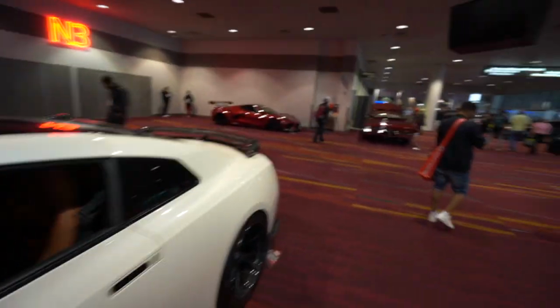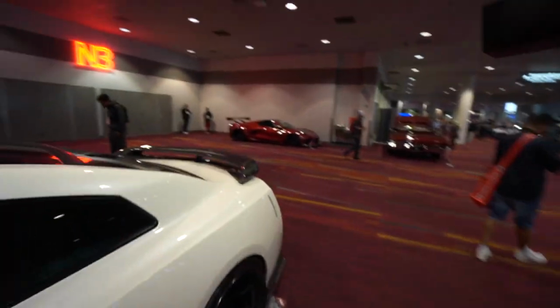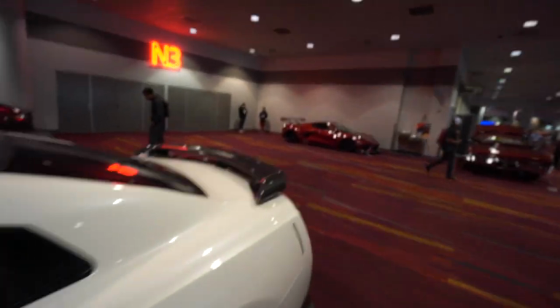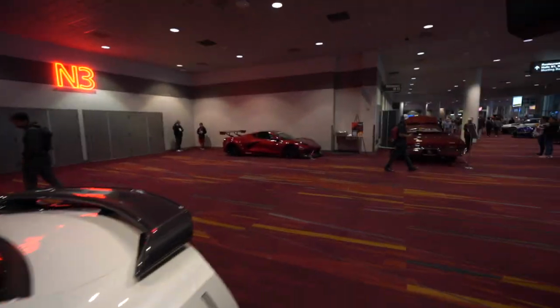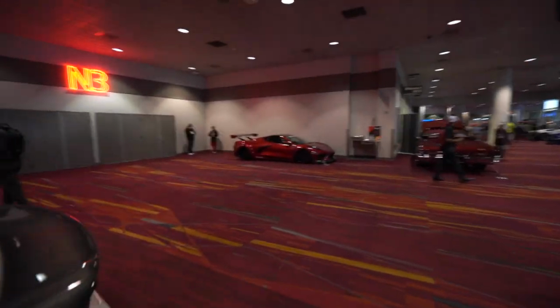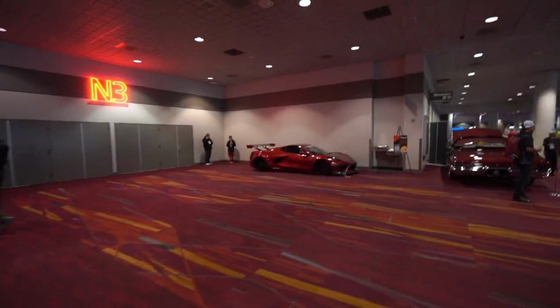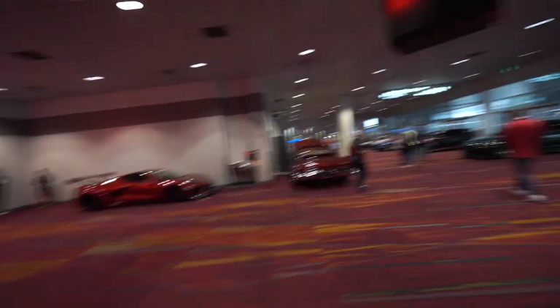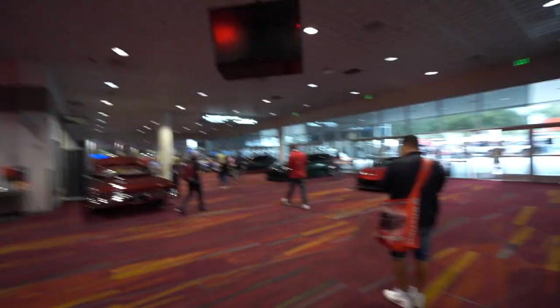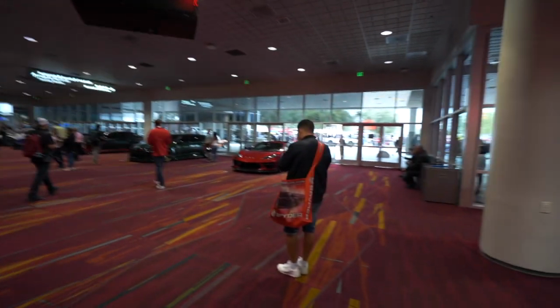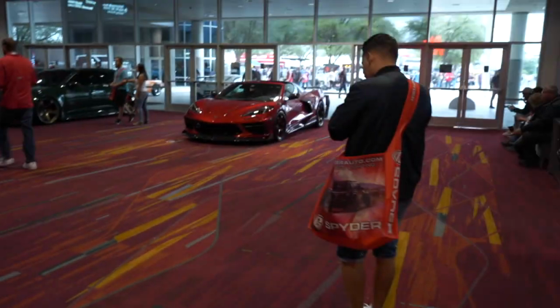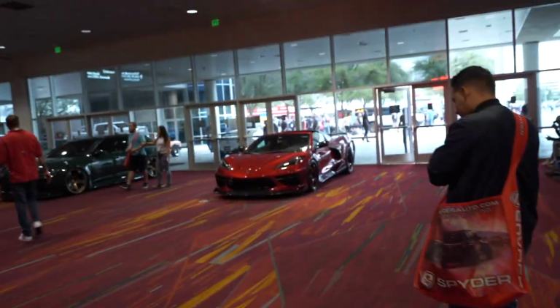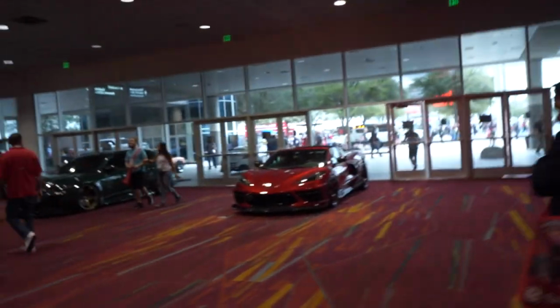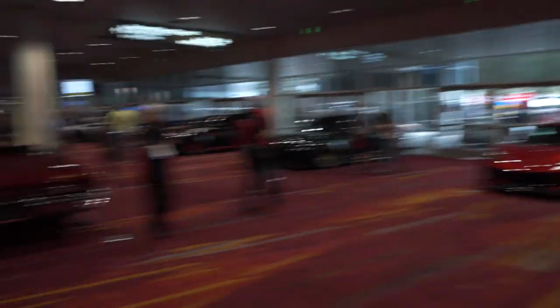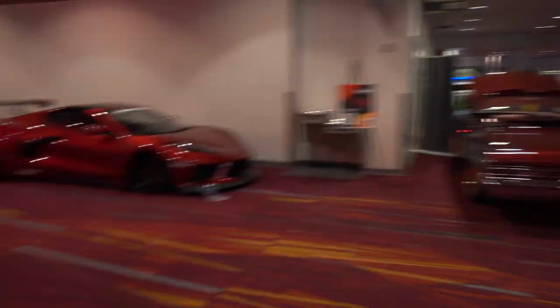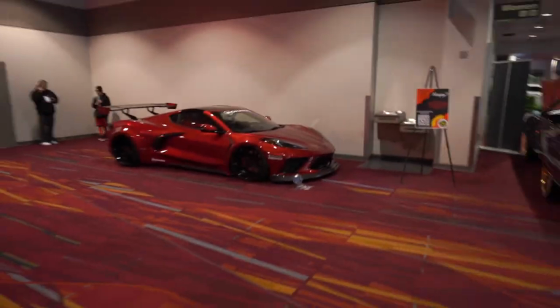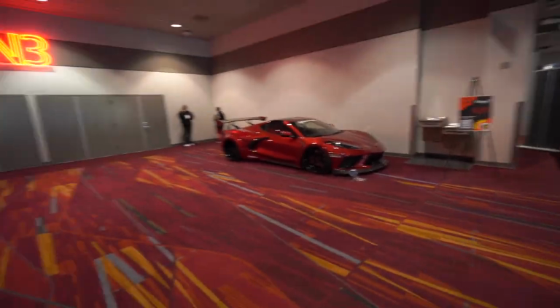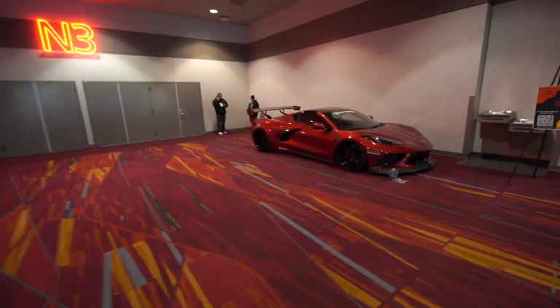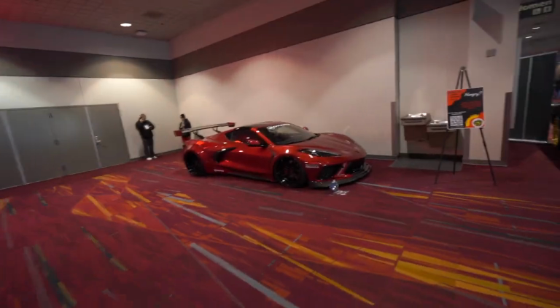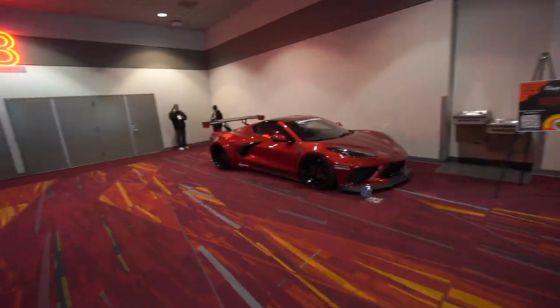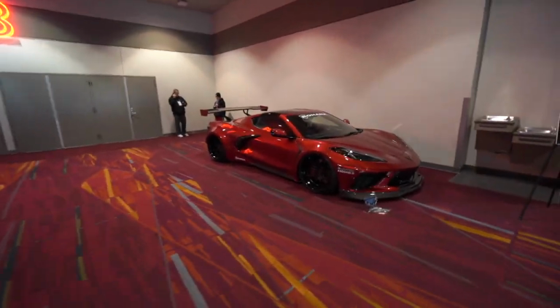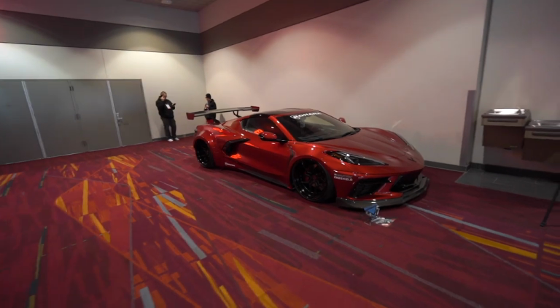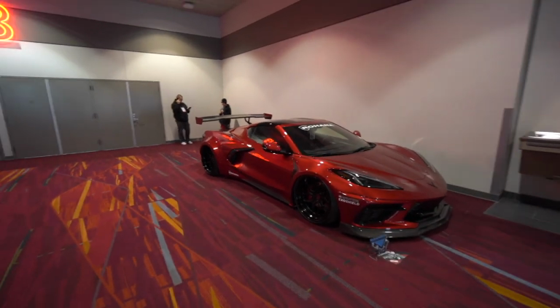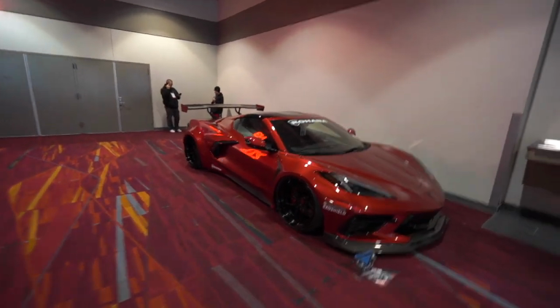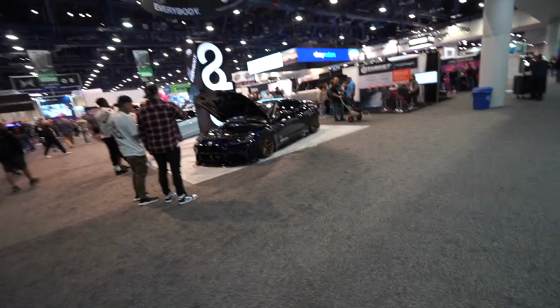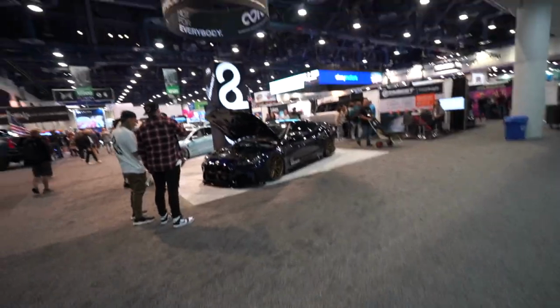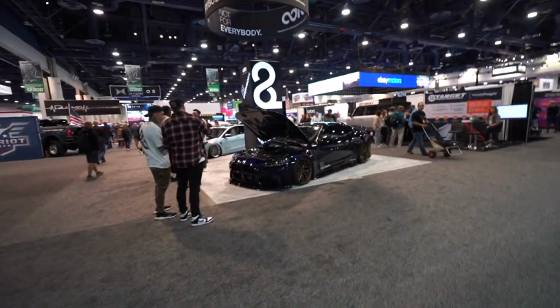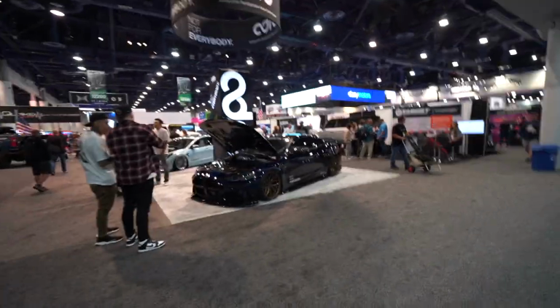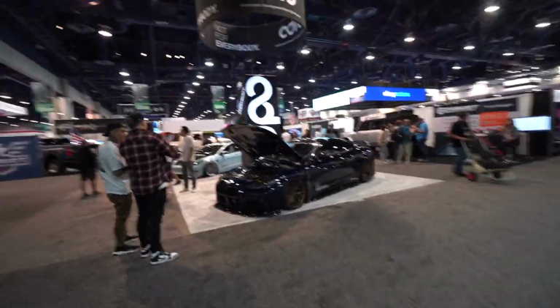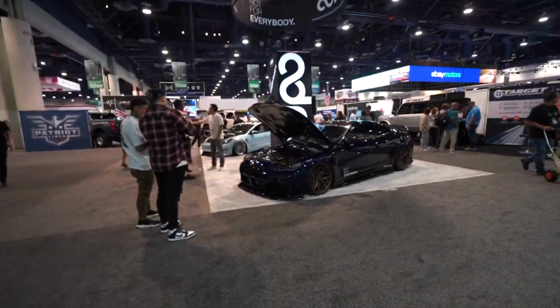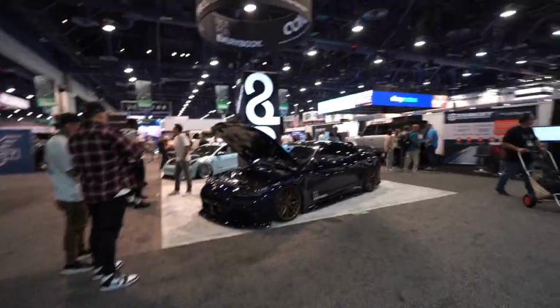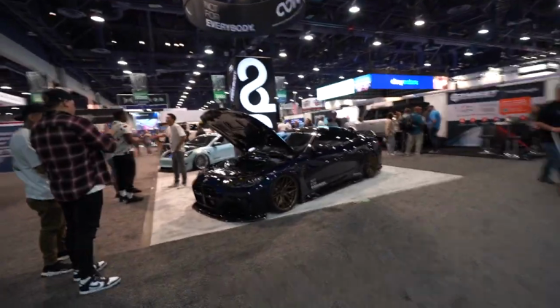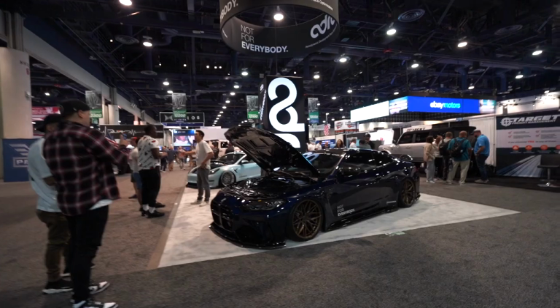Tucked away in the corner is another C8 Corvette. It looks almost identical to that one over there but this one has a wide body kit. That's super clean and super low.